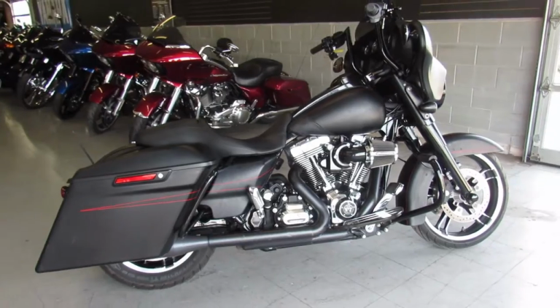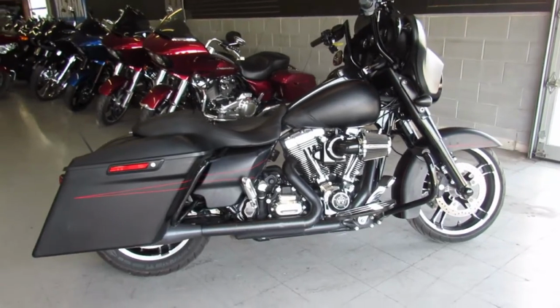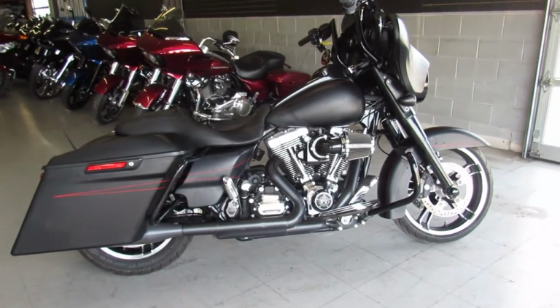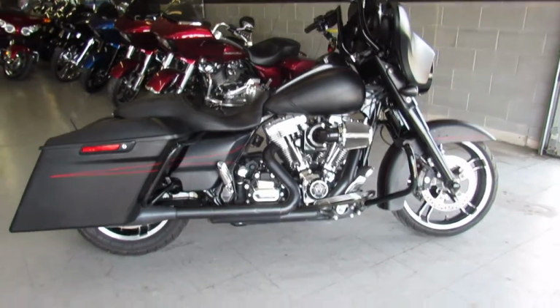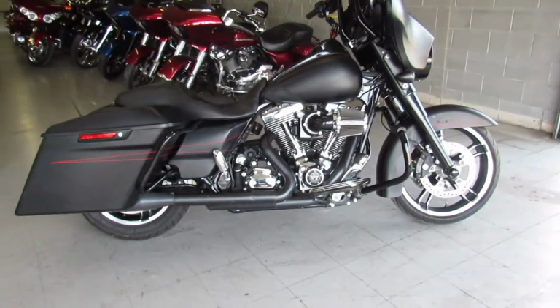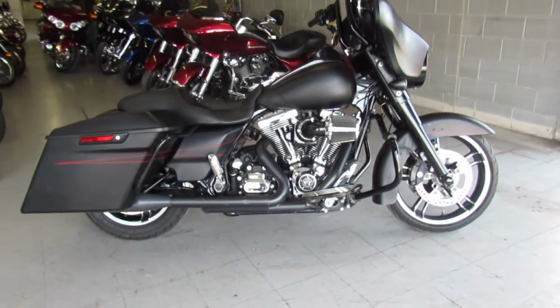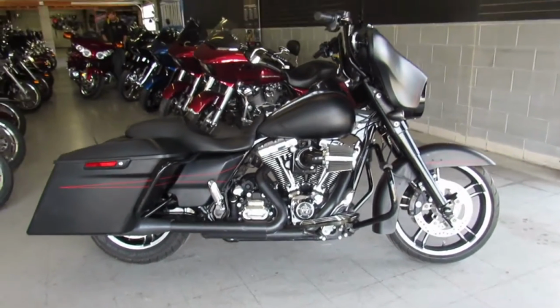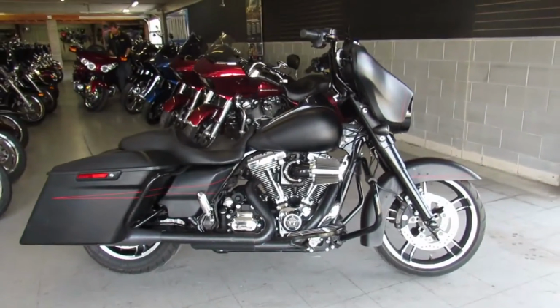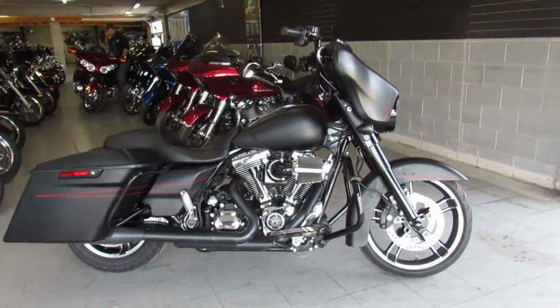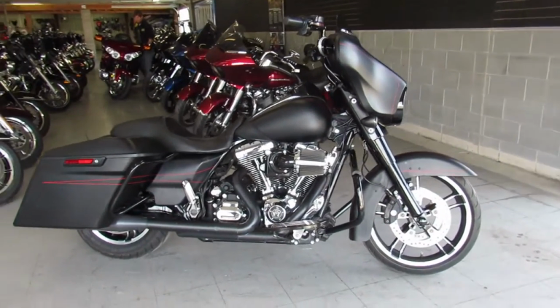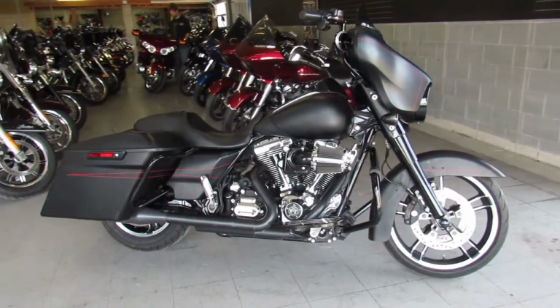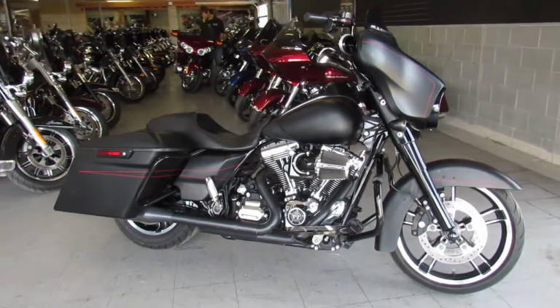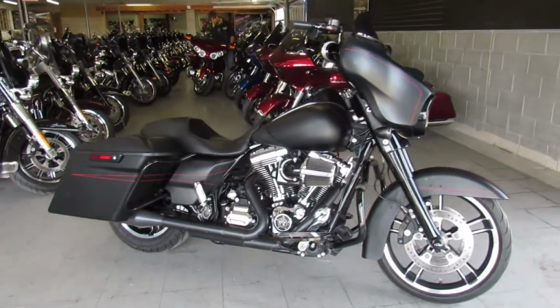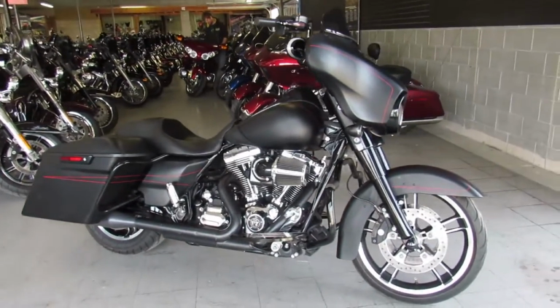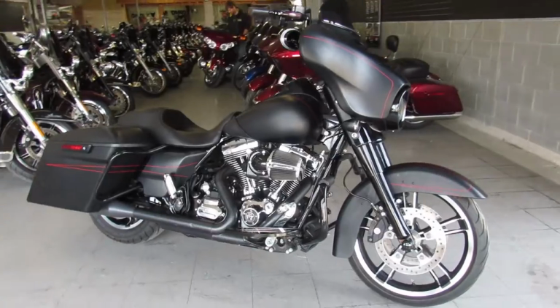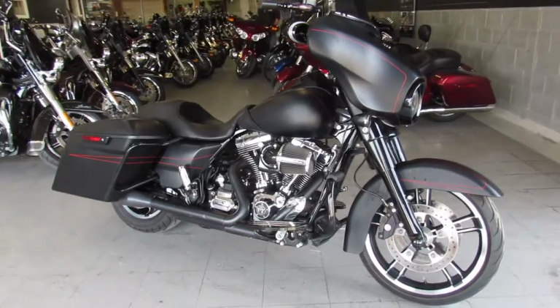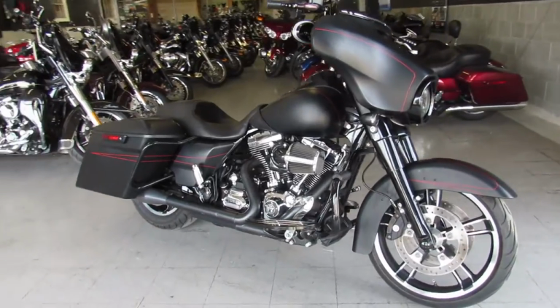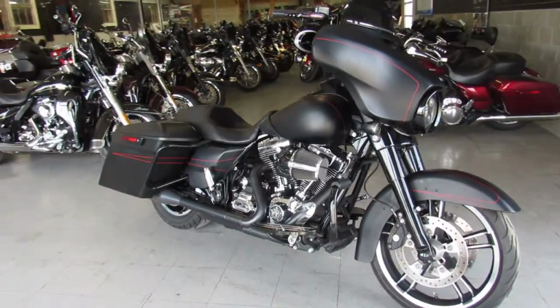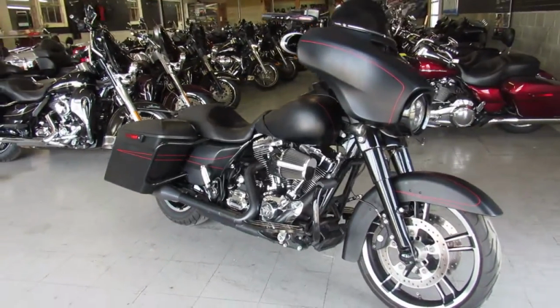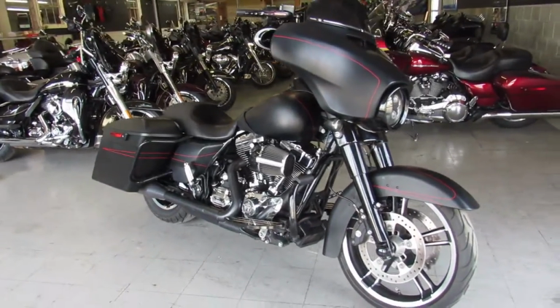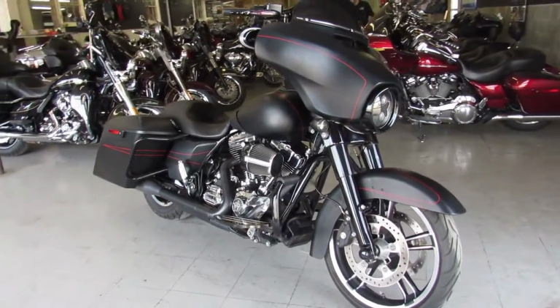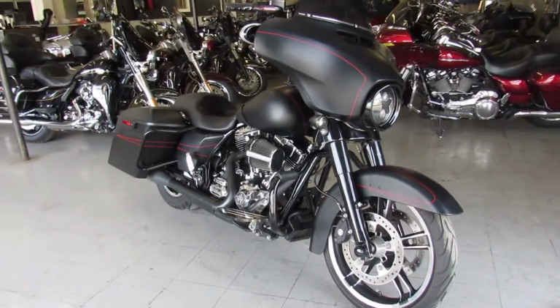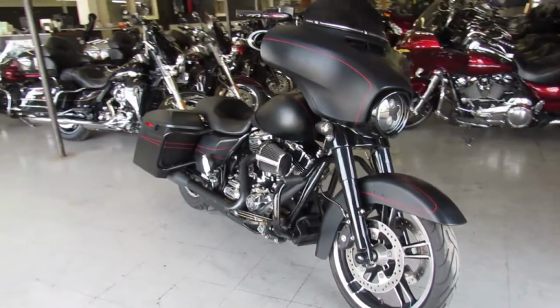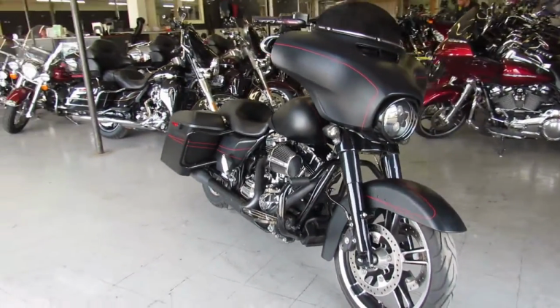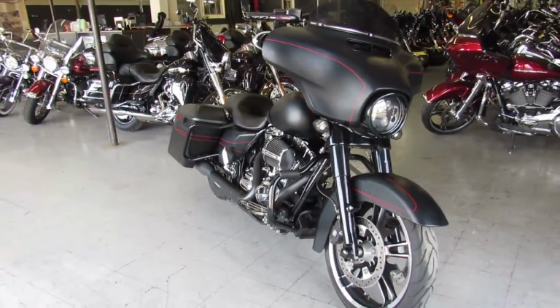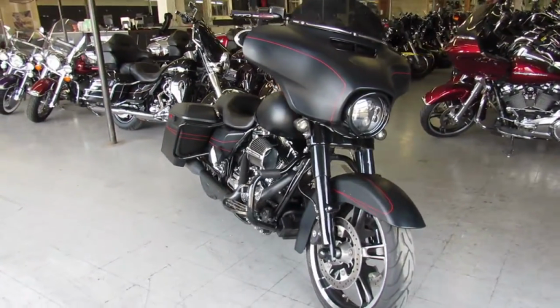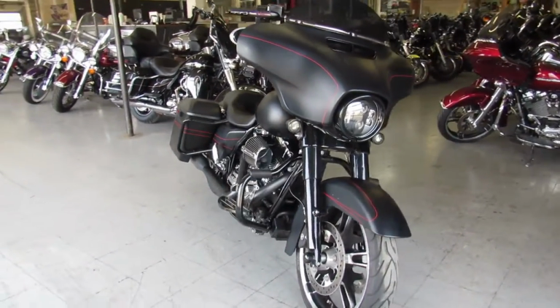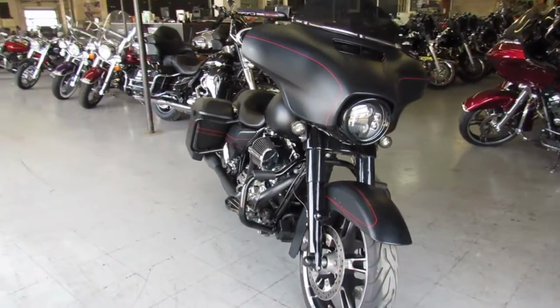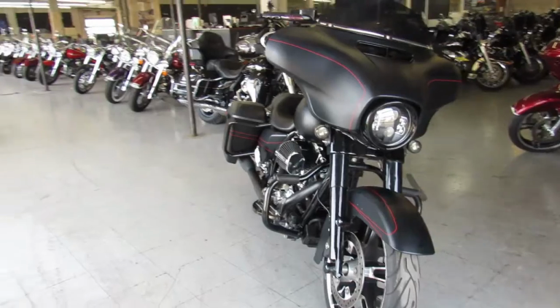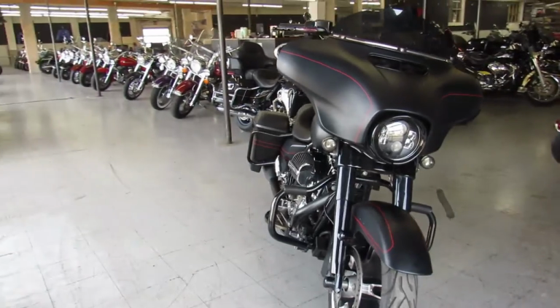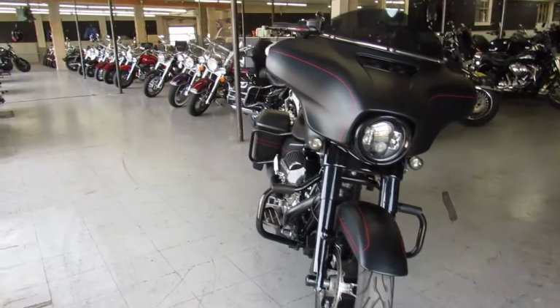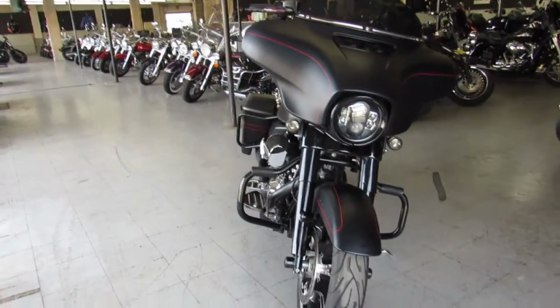Hey guys, ApprovalPowerSports.com here doing some videos on the Harleys we just got in. Got a nice one here, it's a 2016 Street Glide Special. It's got extended saddlebags and much more guys, take a good look at this one.